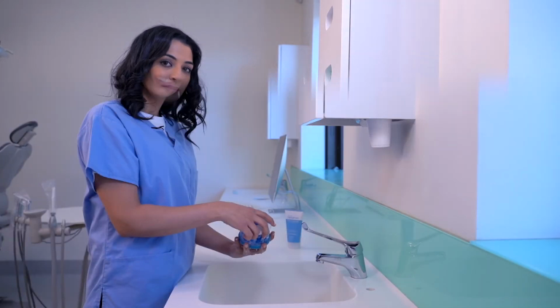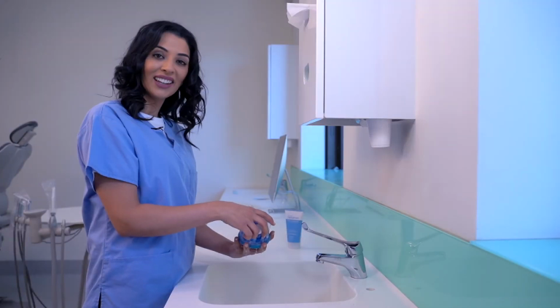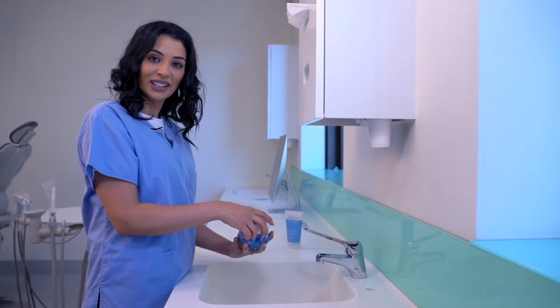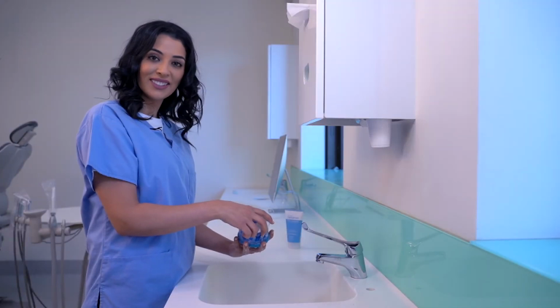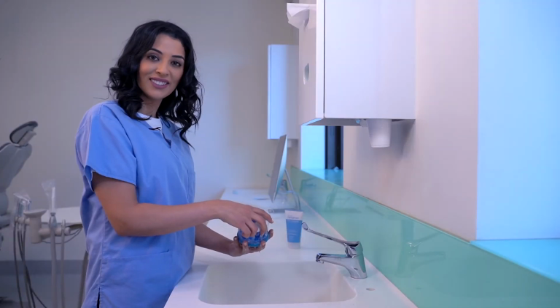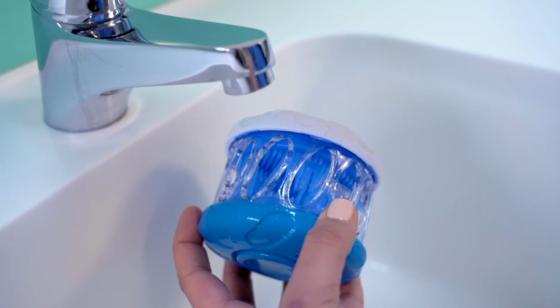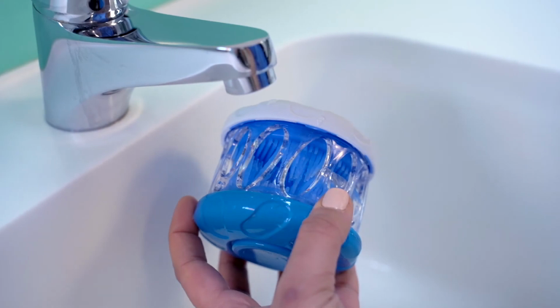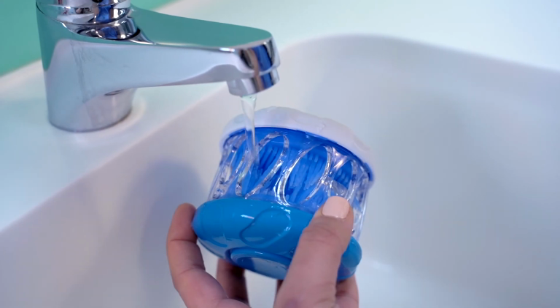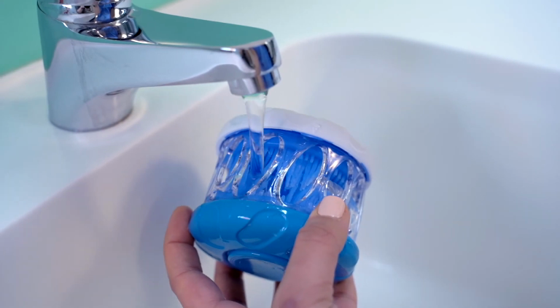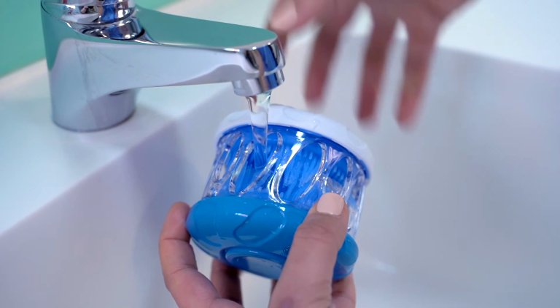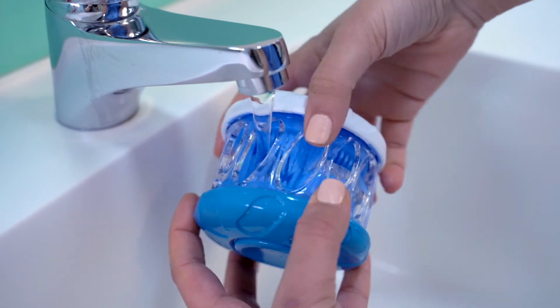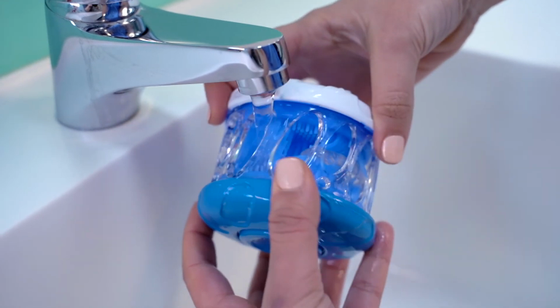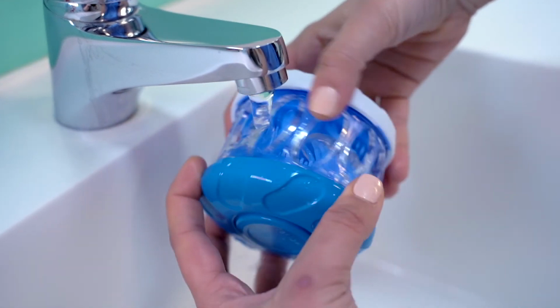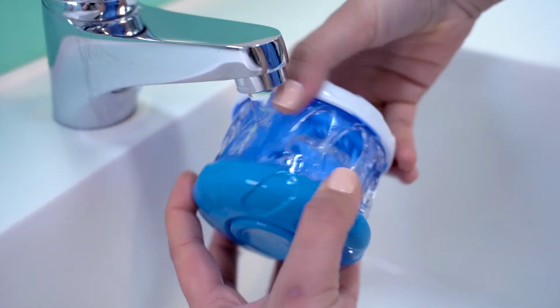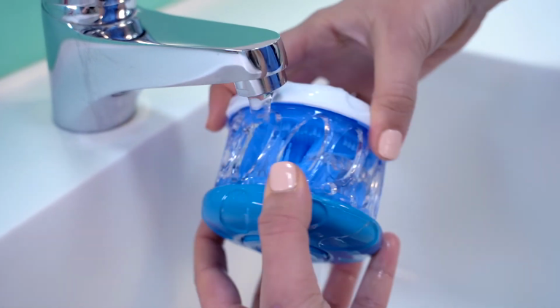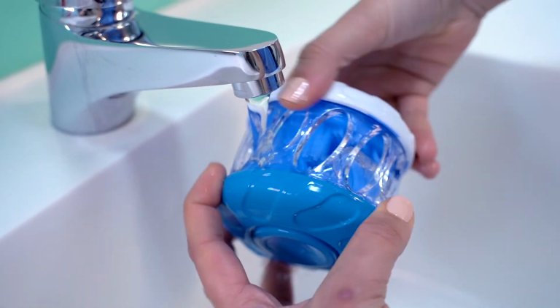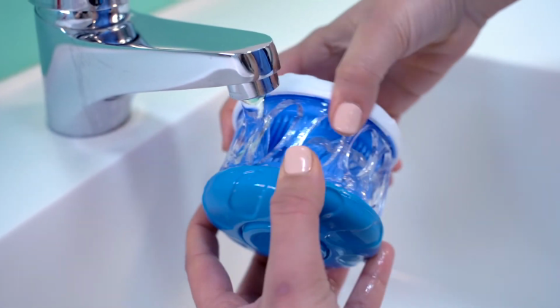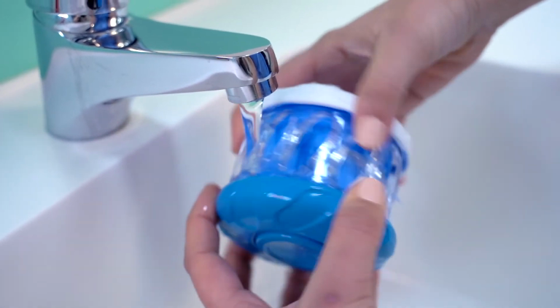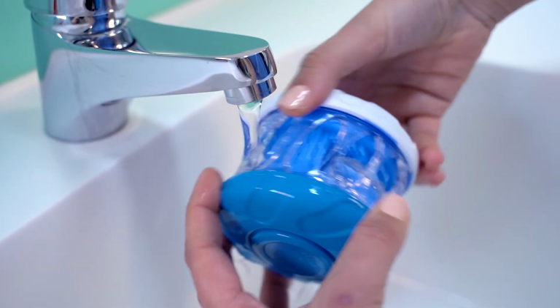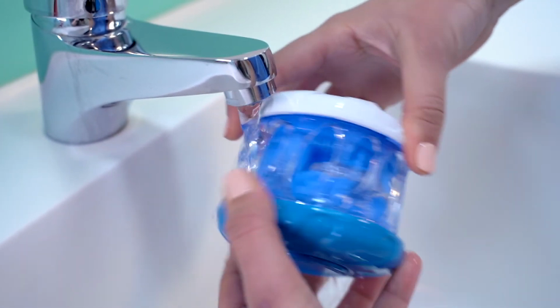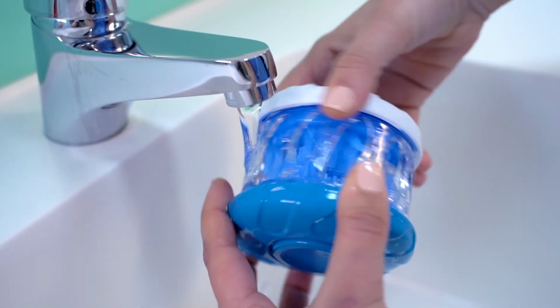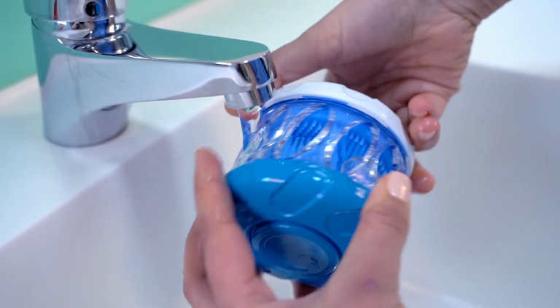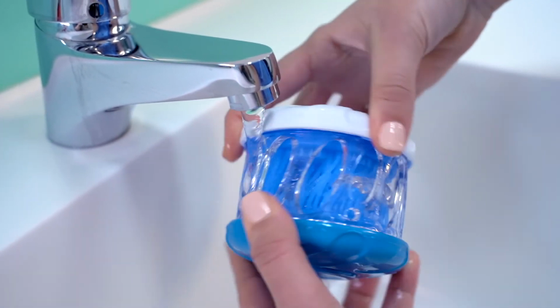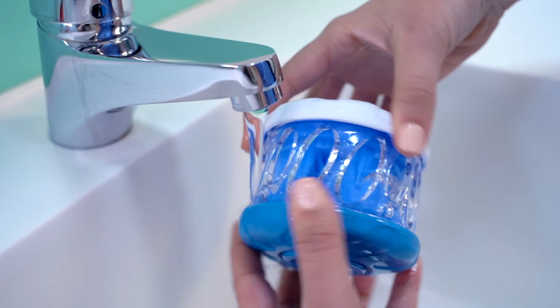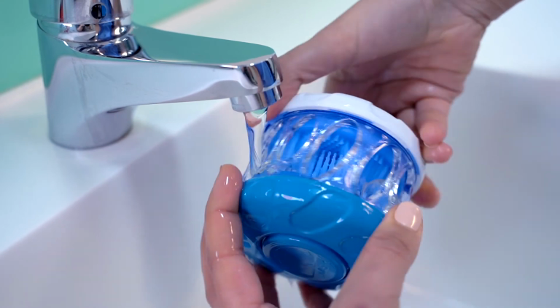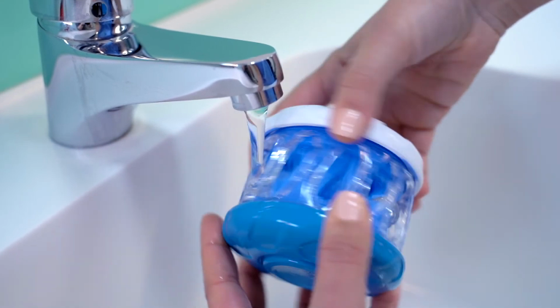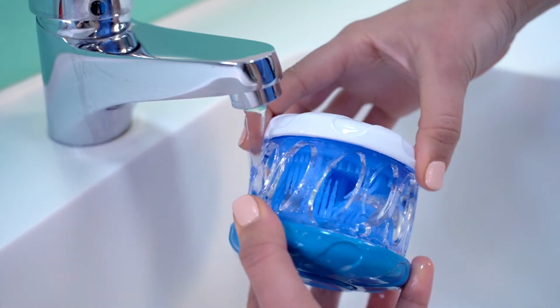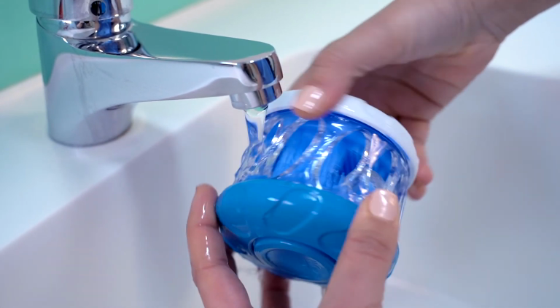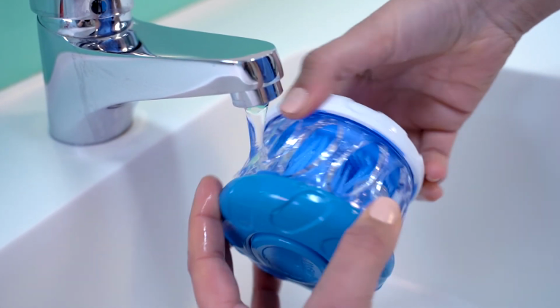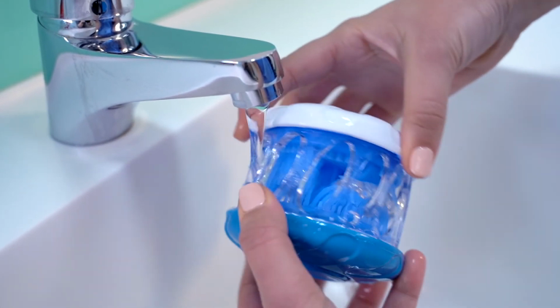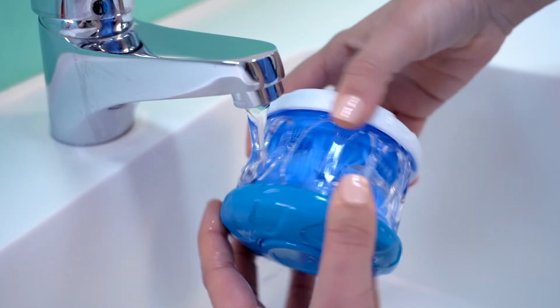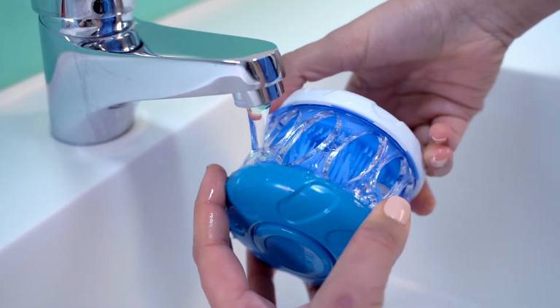Now let's rinse. Under a gentle flow of water, use the multi wash action until all Dental Fresh foam is thoroughly rinsed away and clear water runs through your Hygiene.